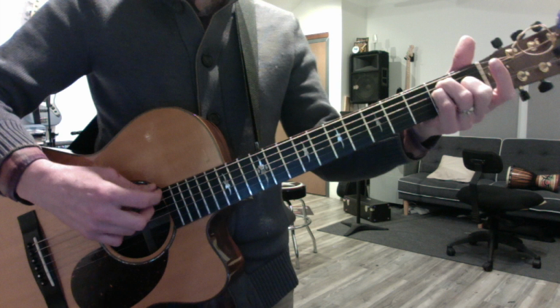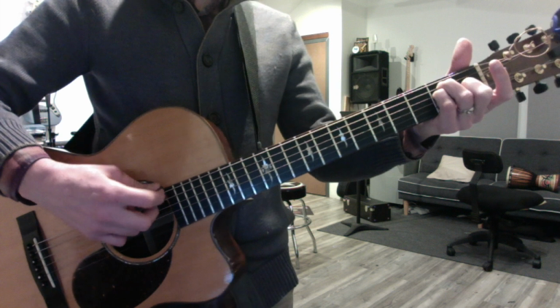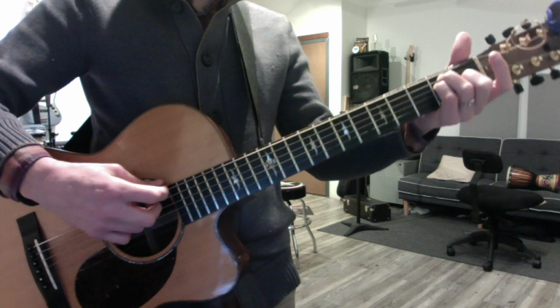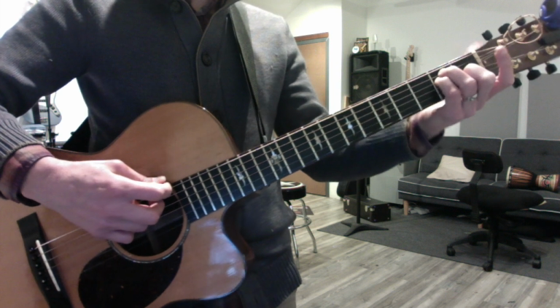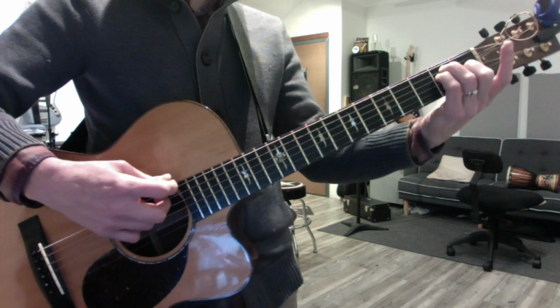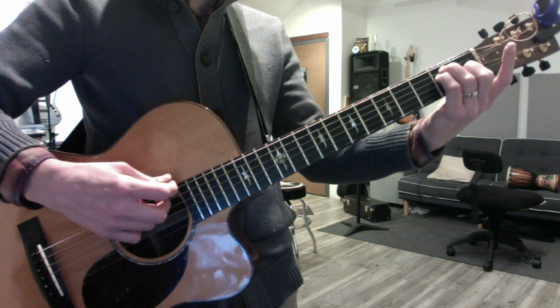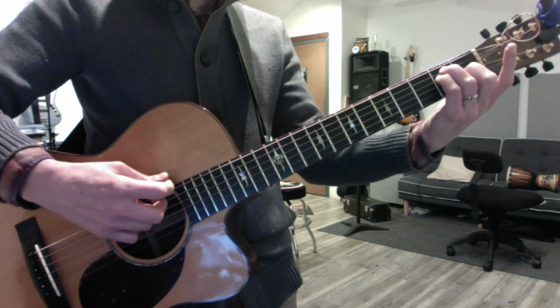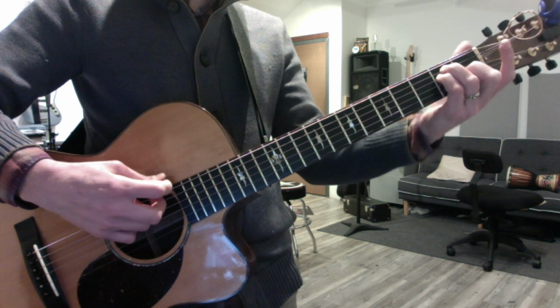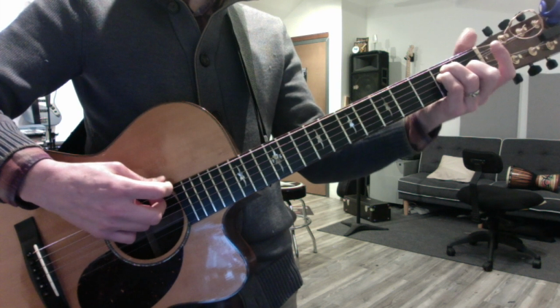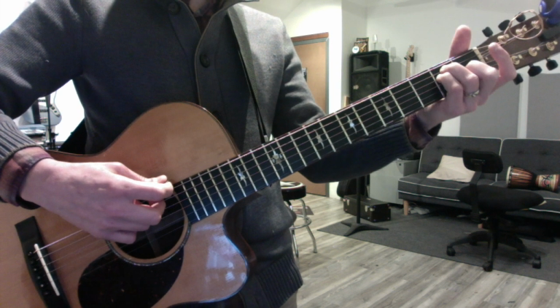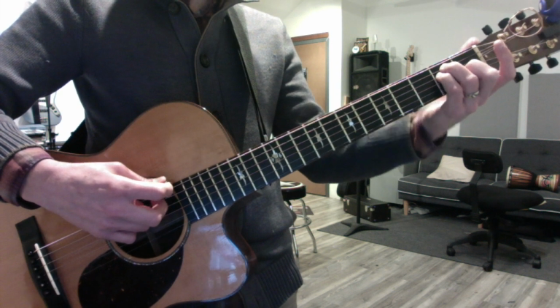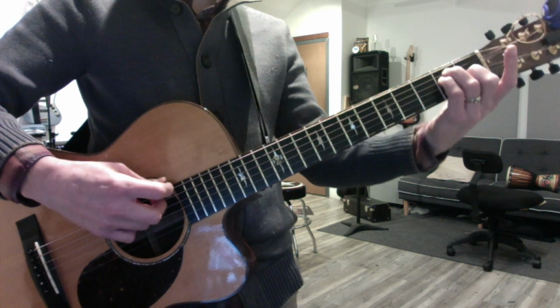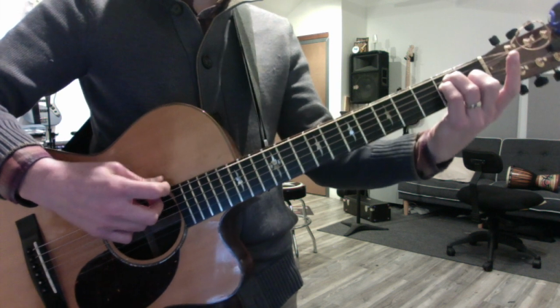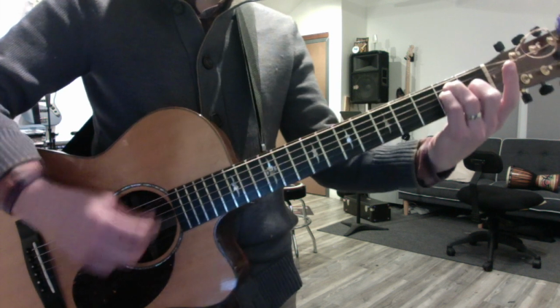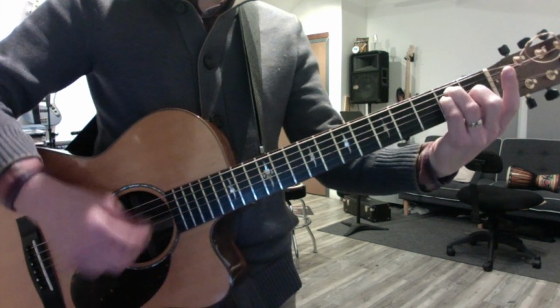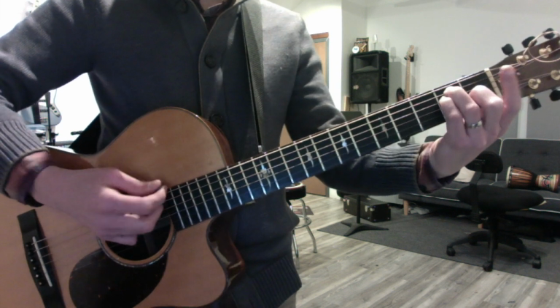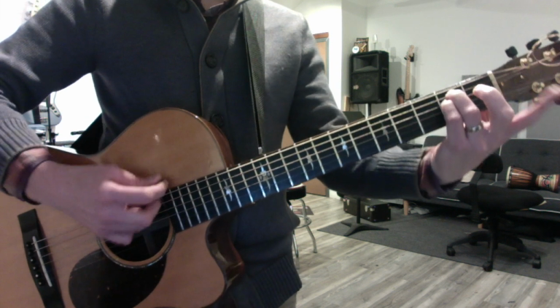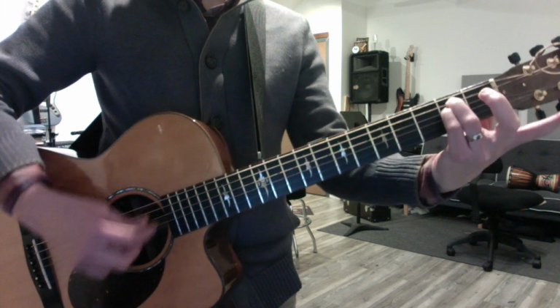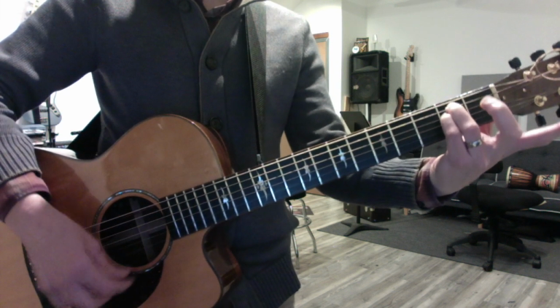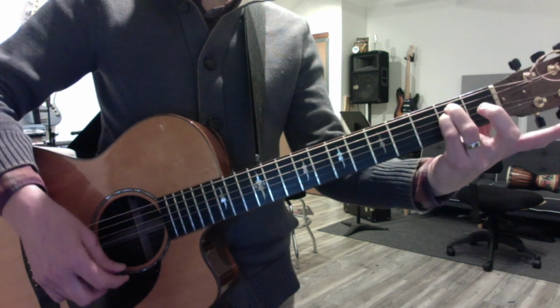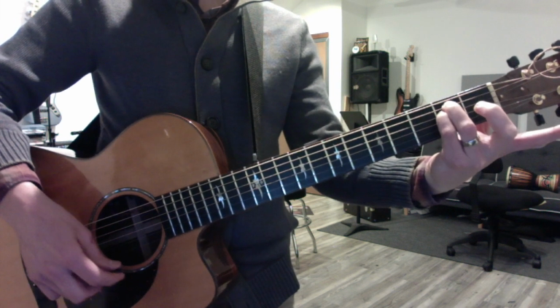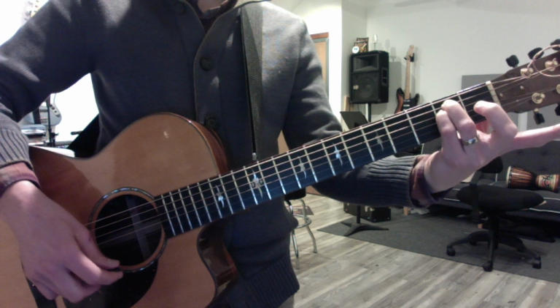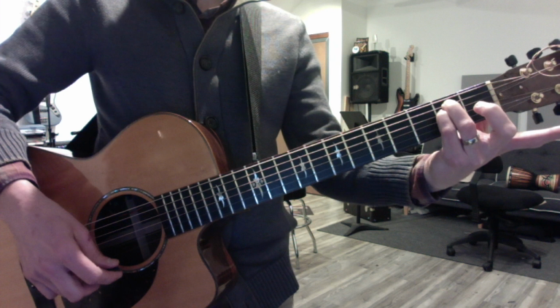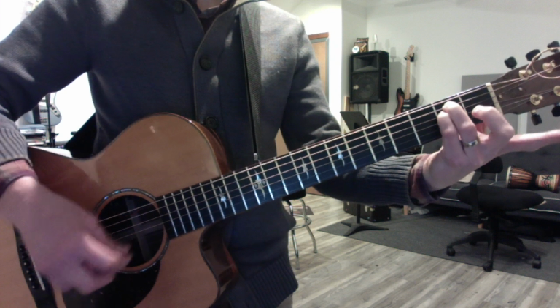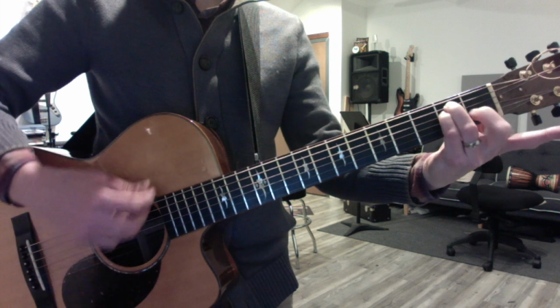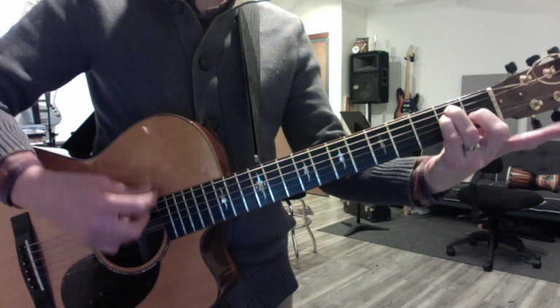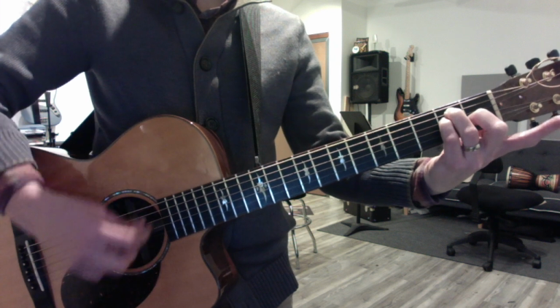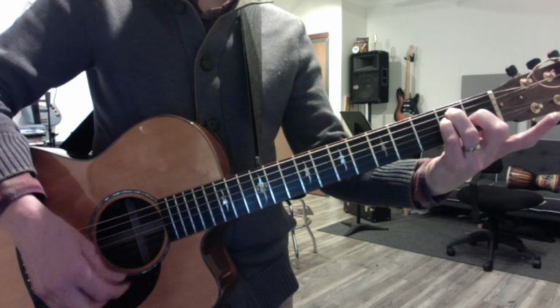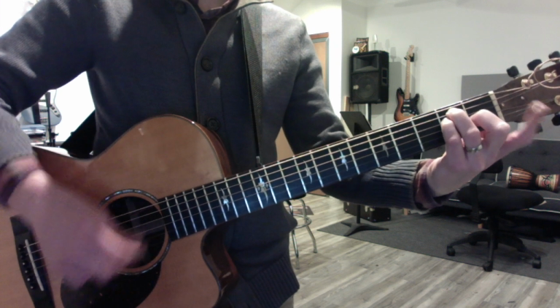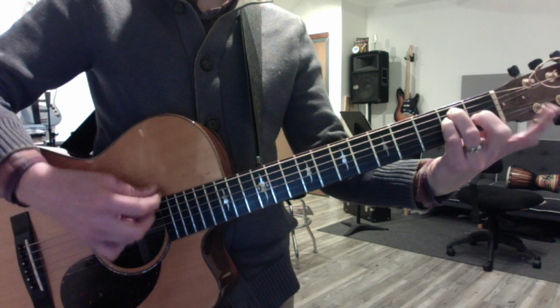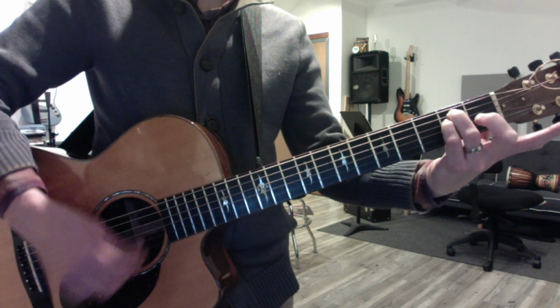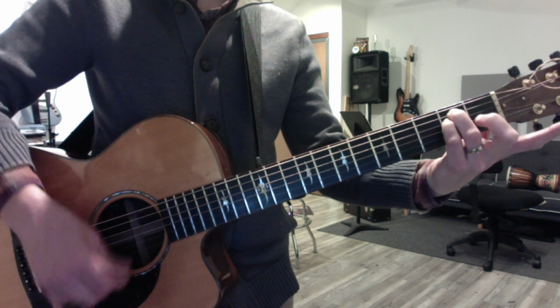I'll be in a few minutes to sign you in, Charlie. Let me finish this video. Okay, make it minor. So just one note changes to go from major to minor.